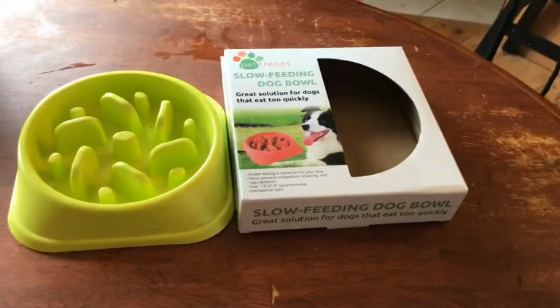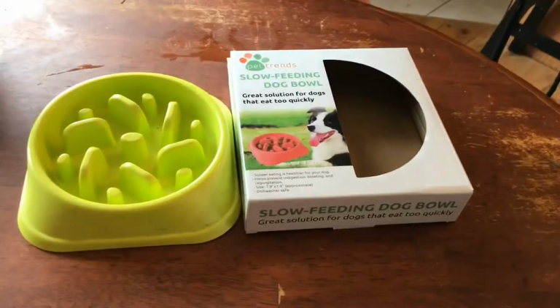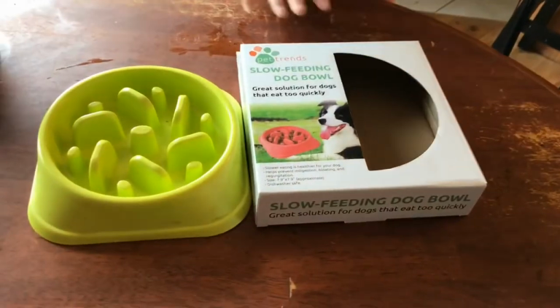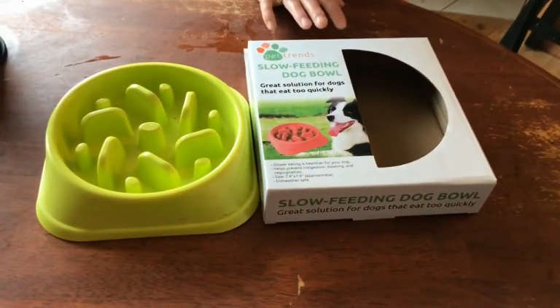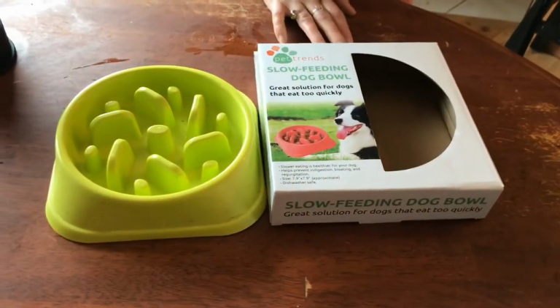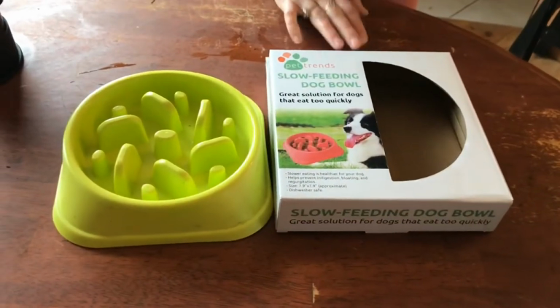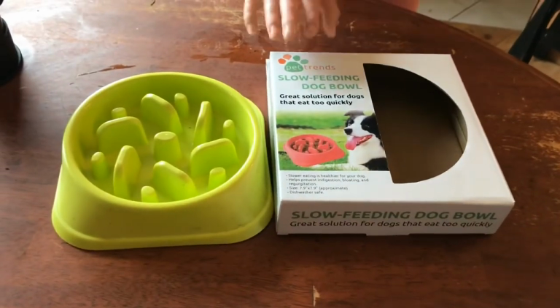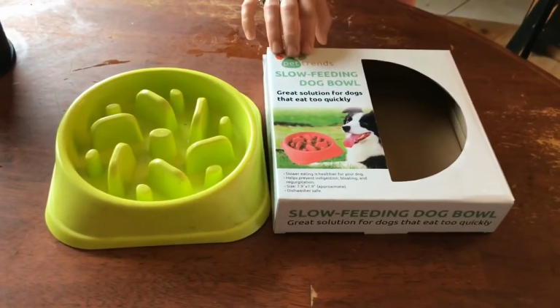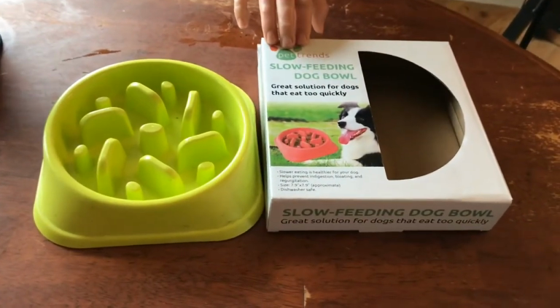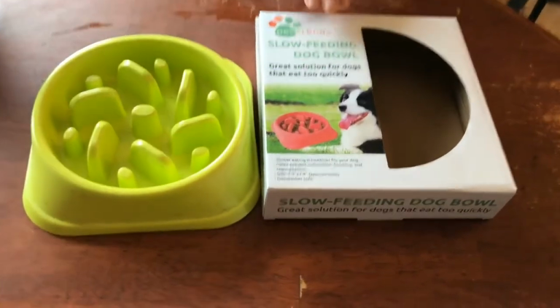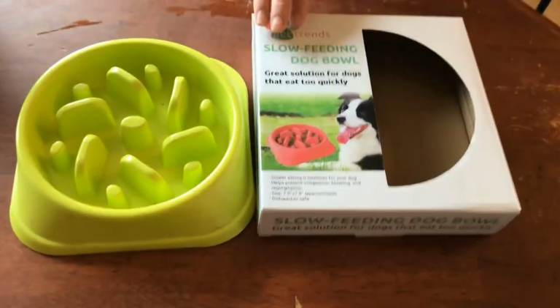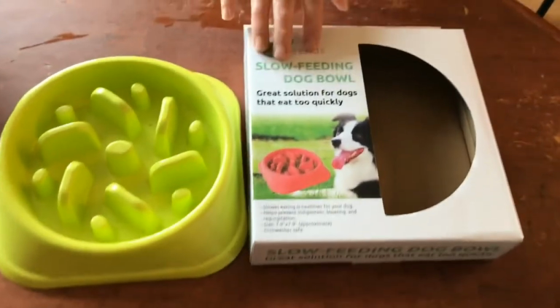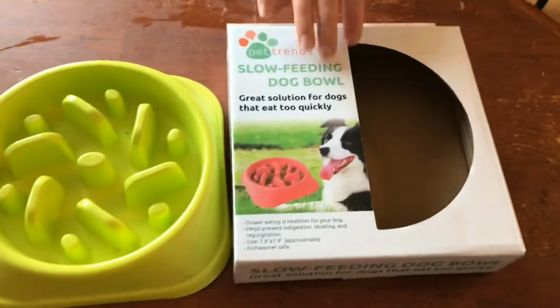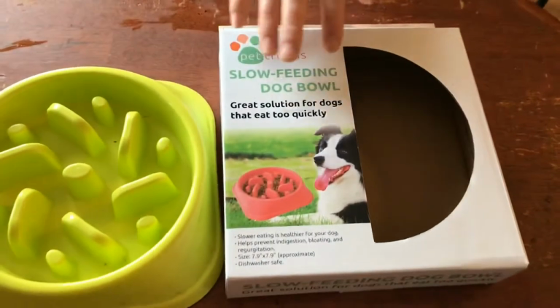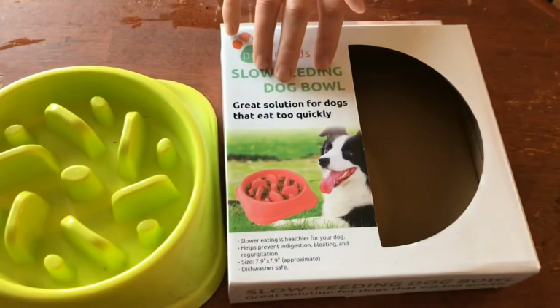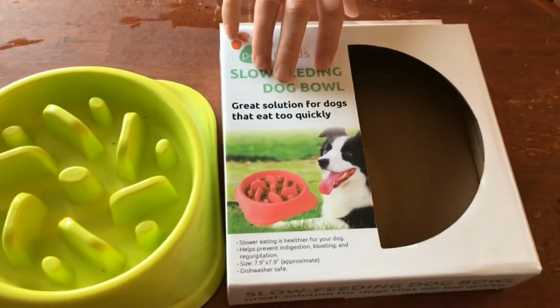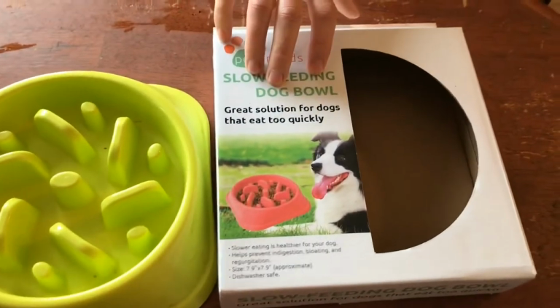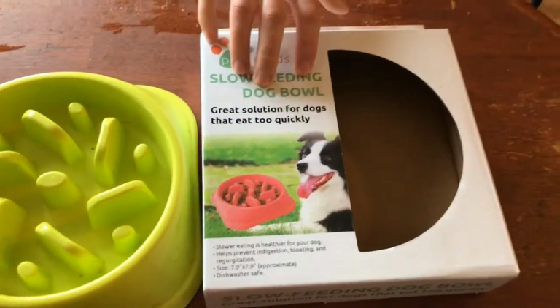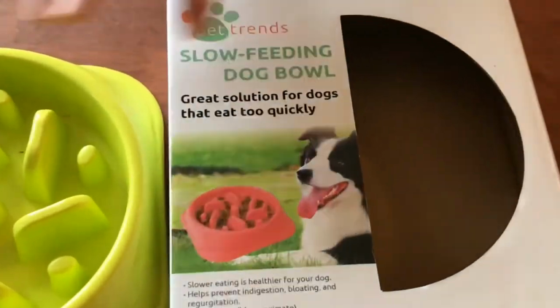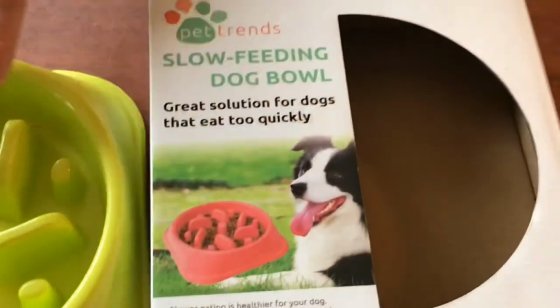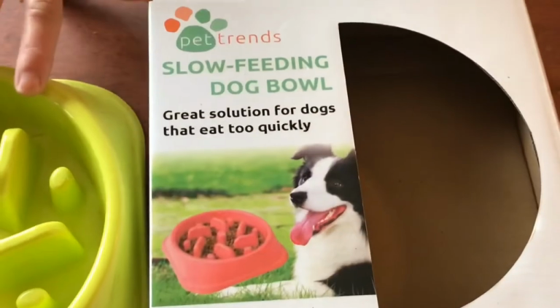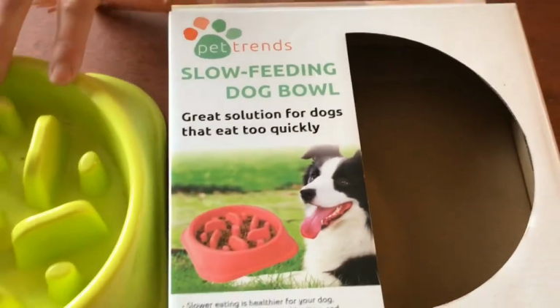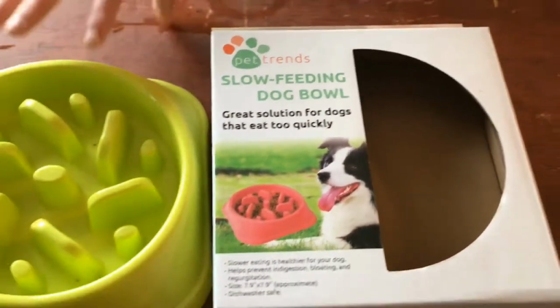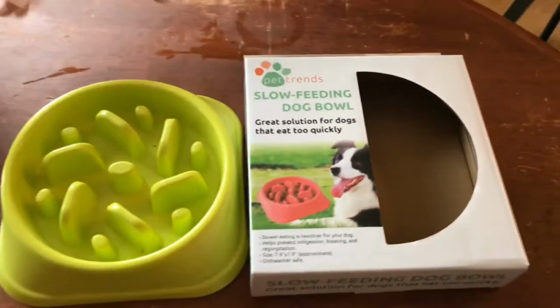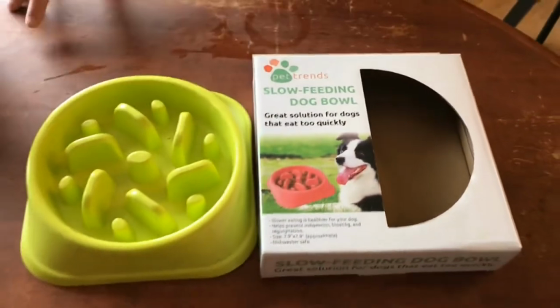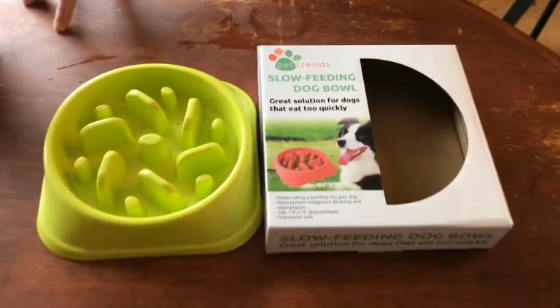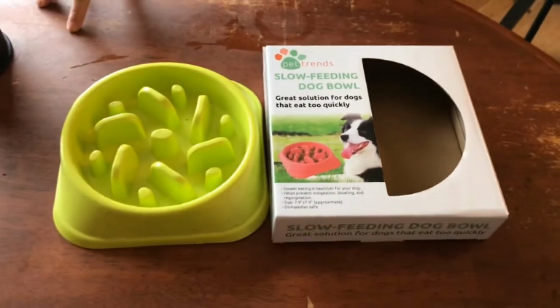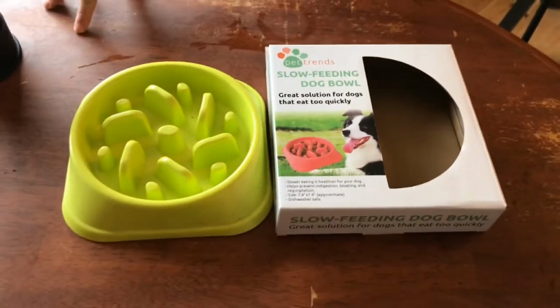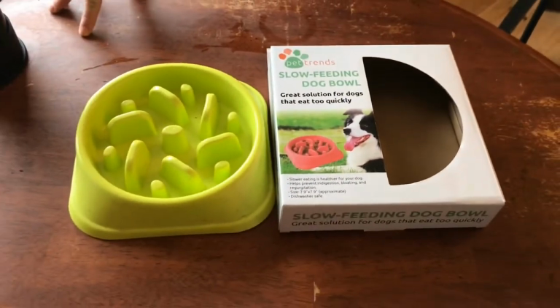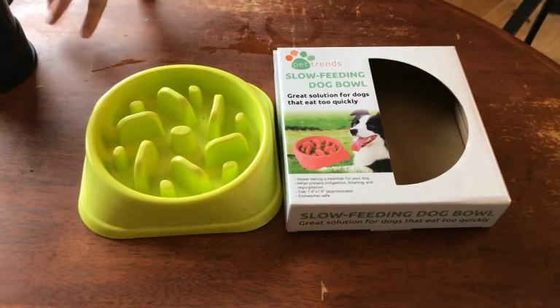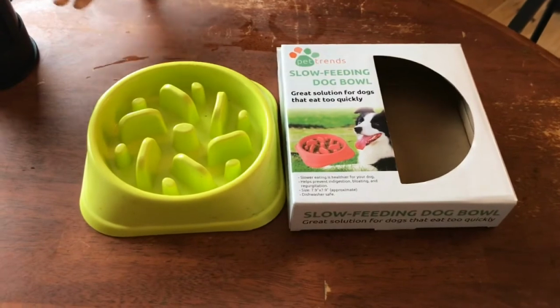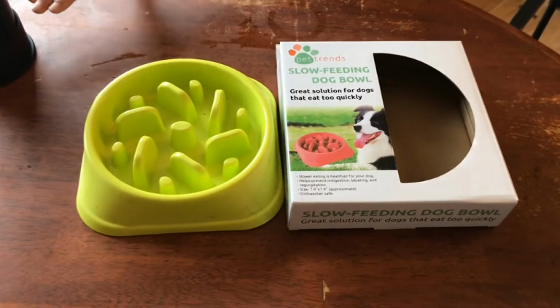All right, so this is the review on the pet trend slow feeding dog bowl. So it is nice — it does slow him down when we're eating, that part is true.